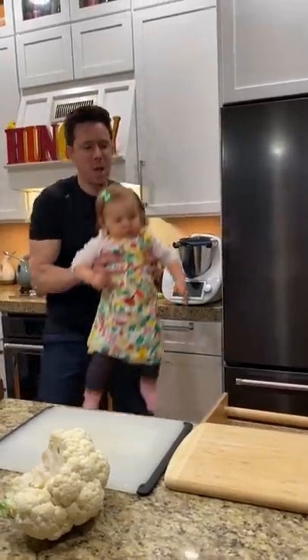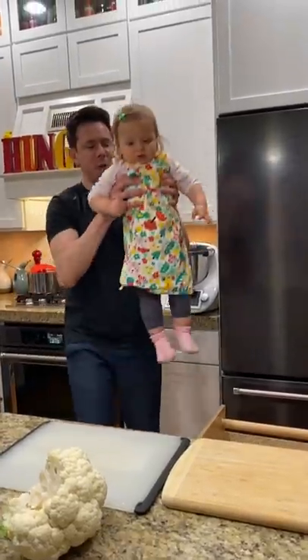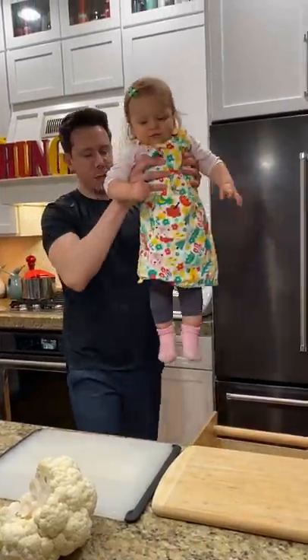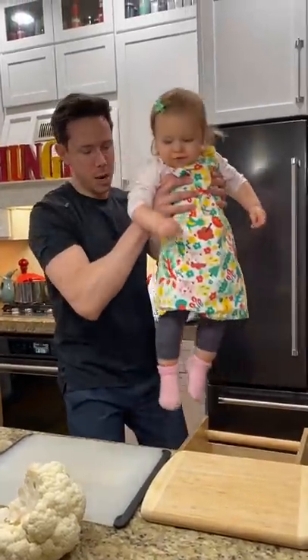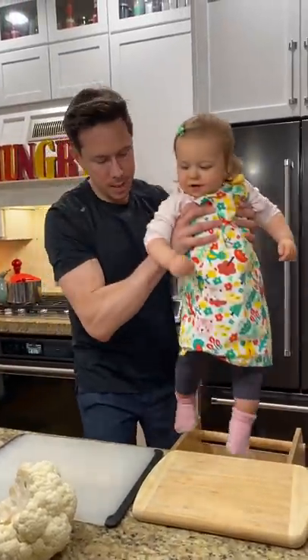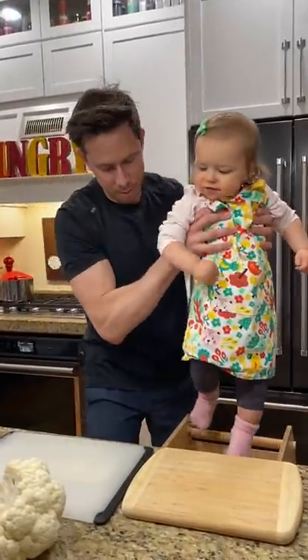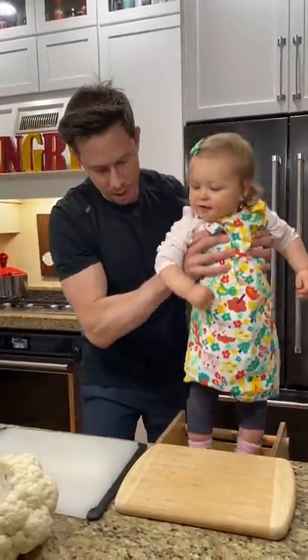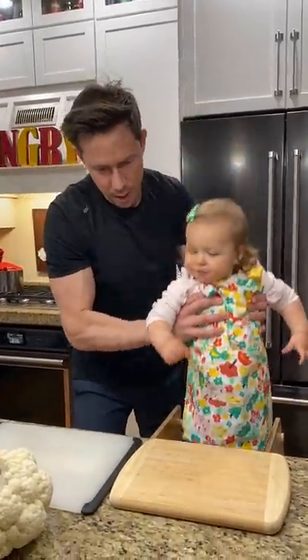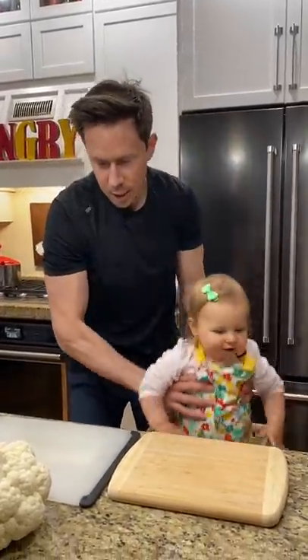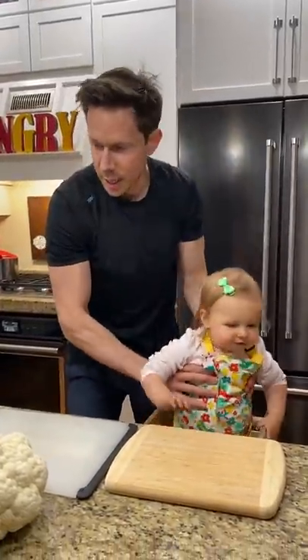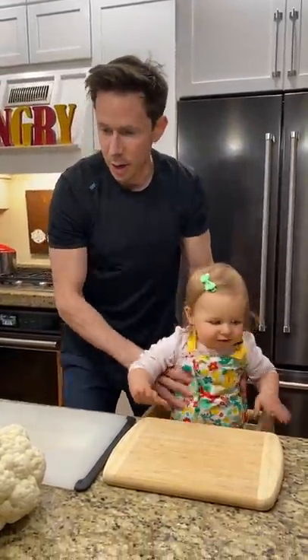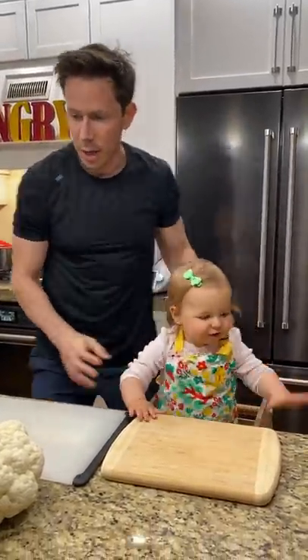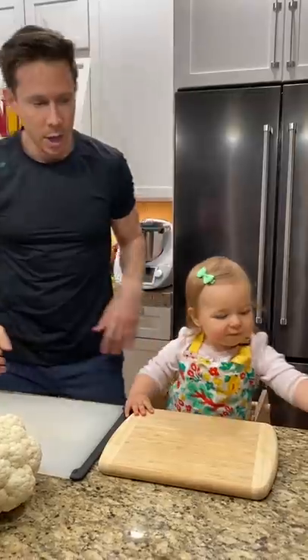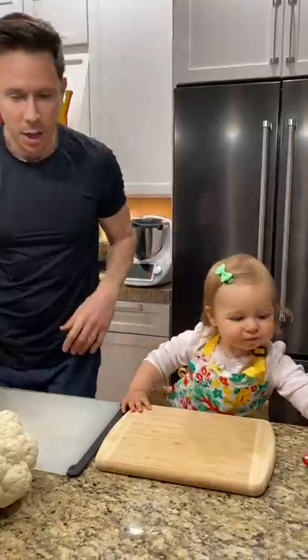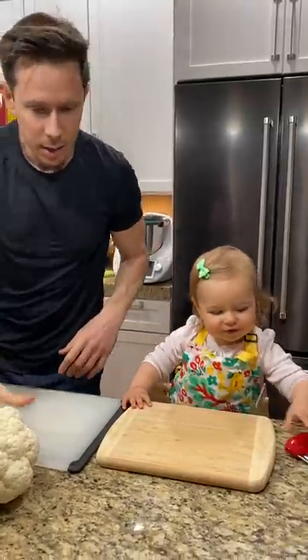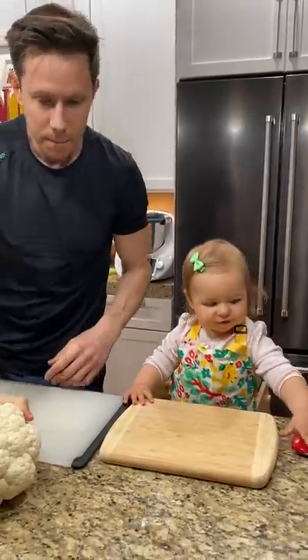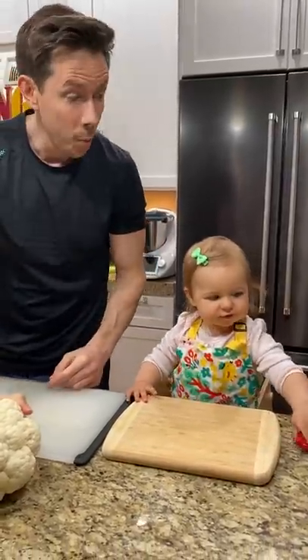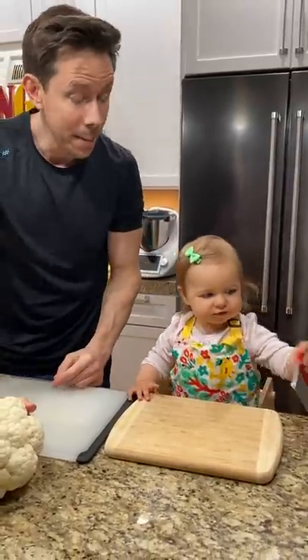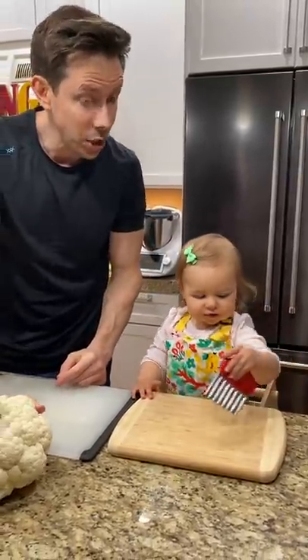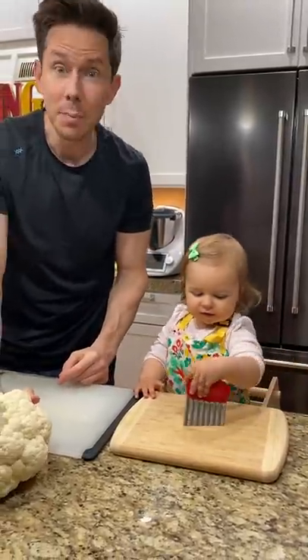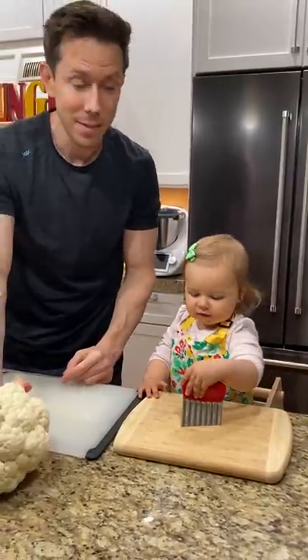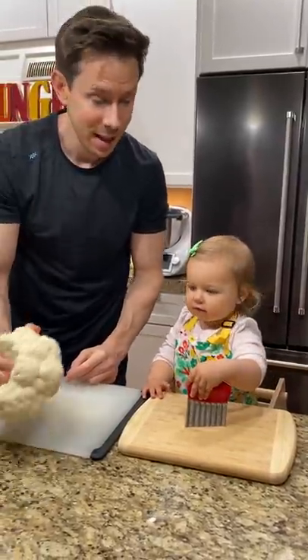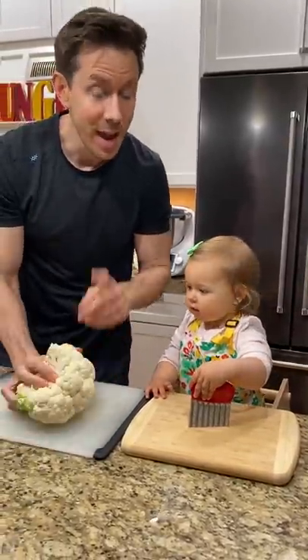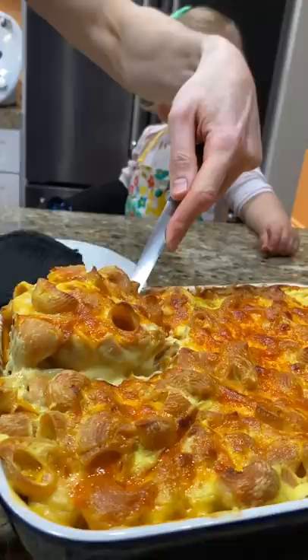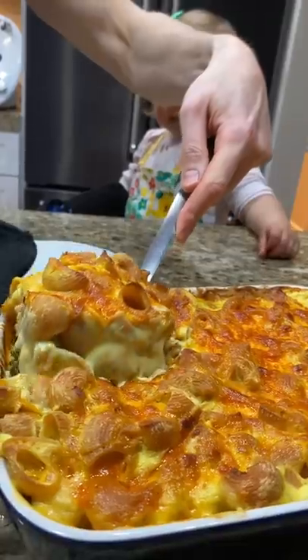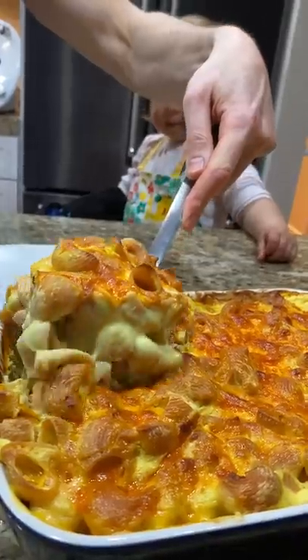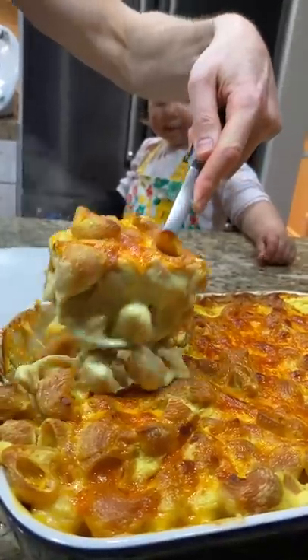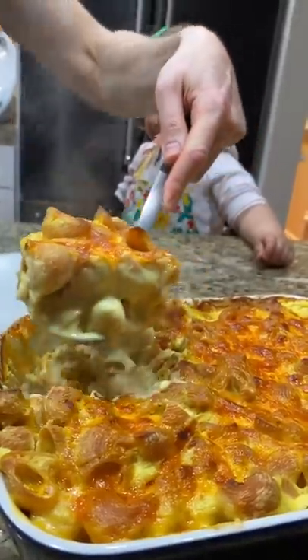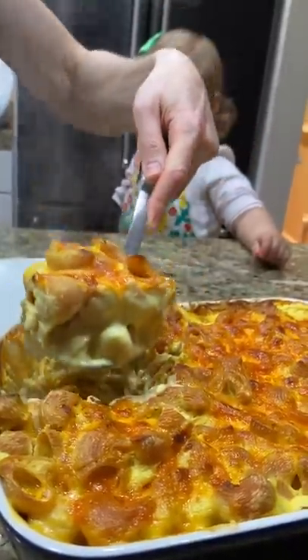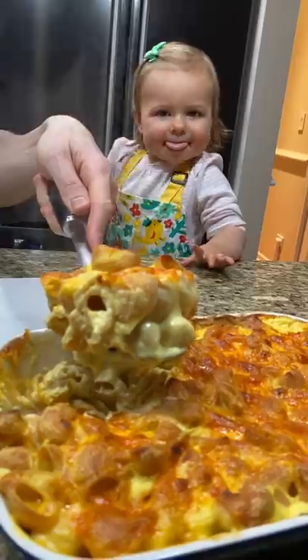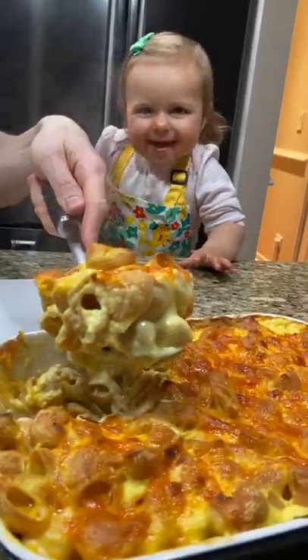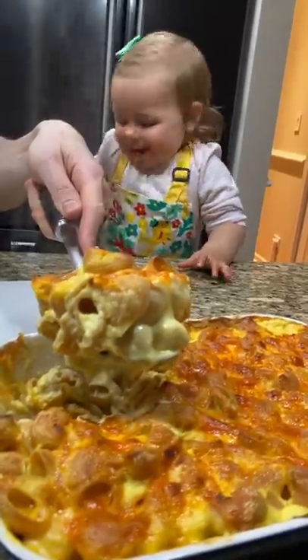Okay dear, let's make dinner. What are you guys making? We're making mac and cheese — cauliflower cheese mac and cheese, and we have to chop the cauliflower.